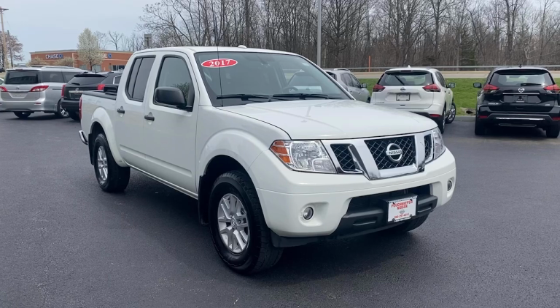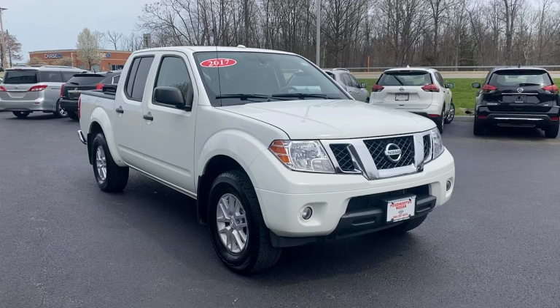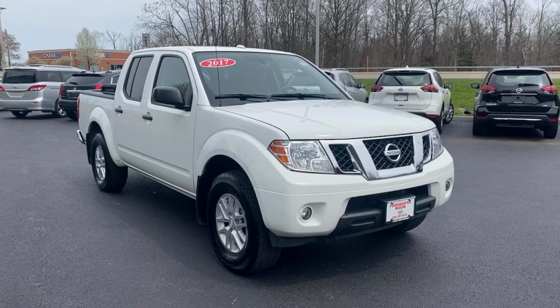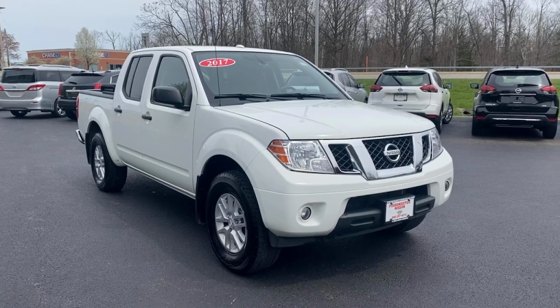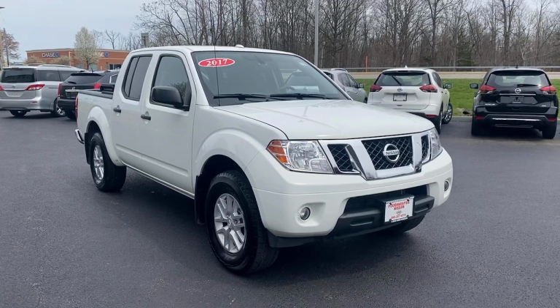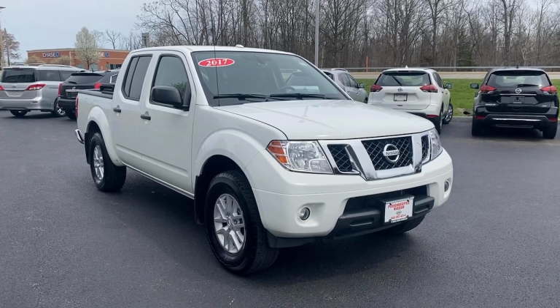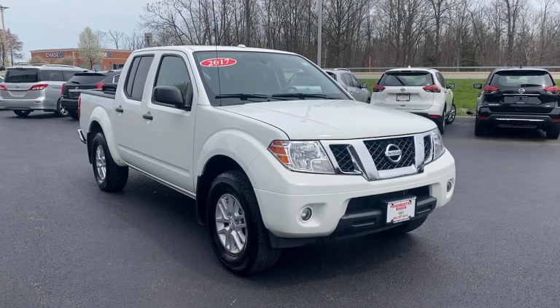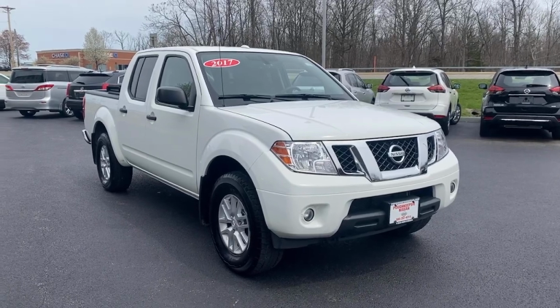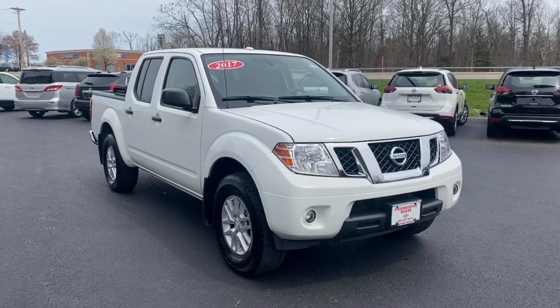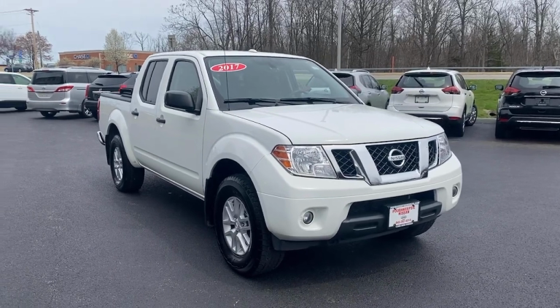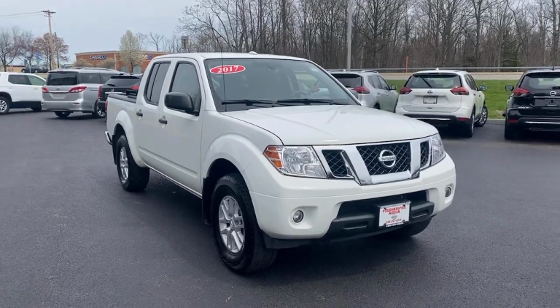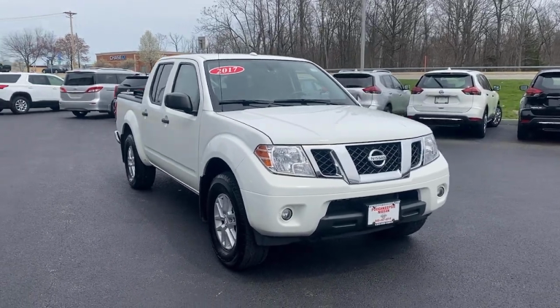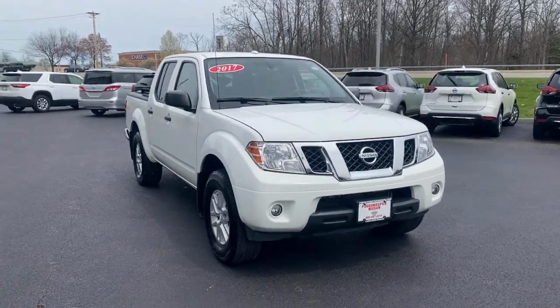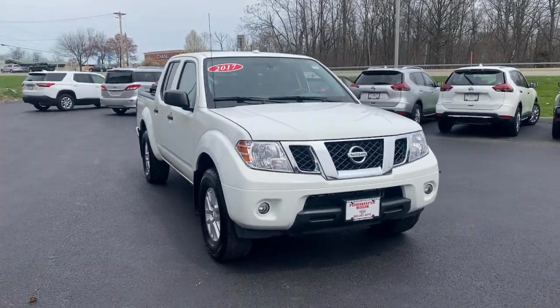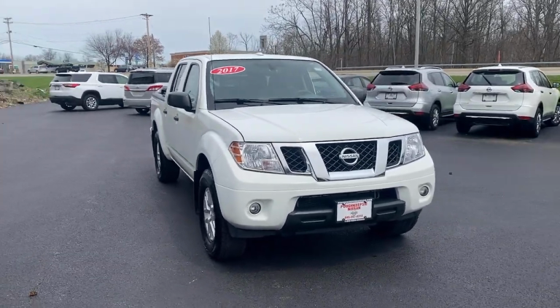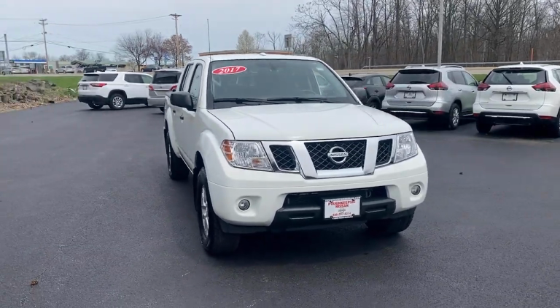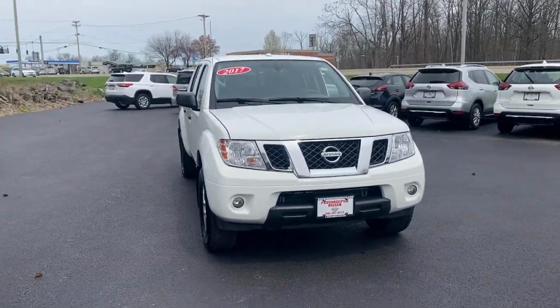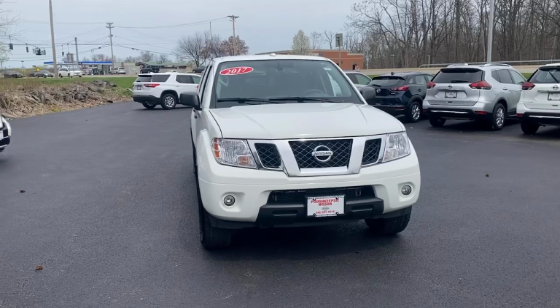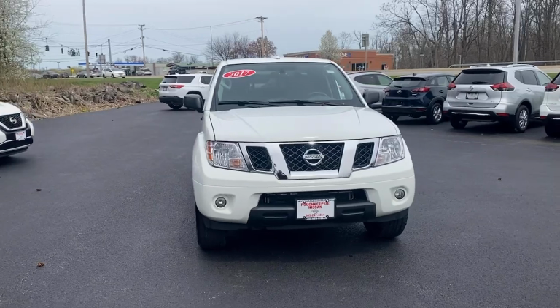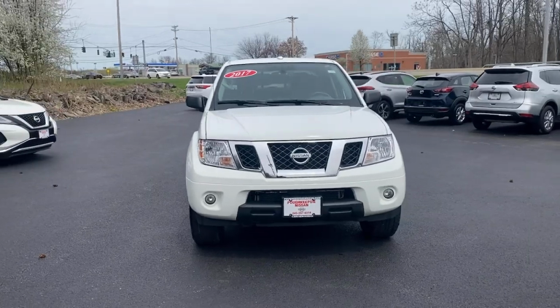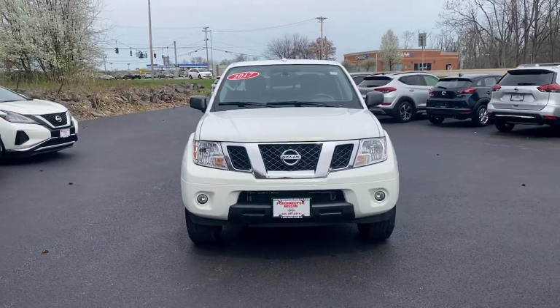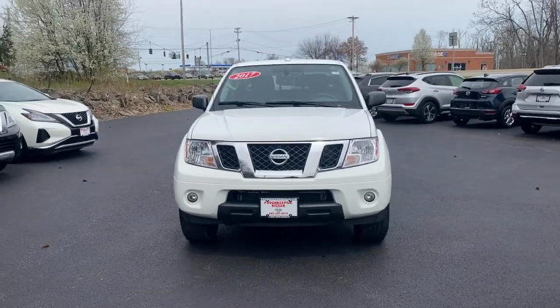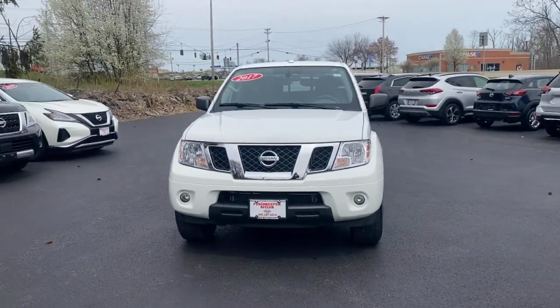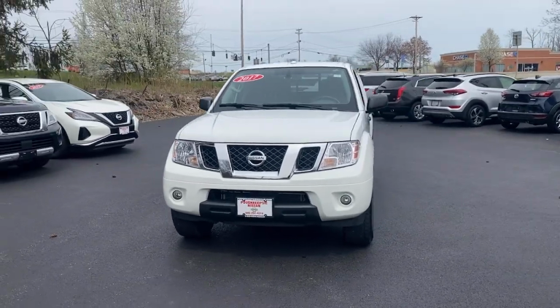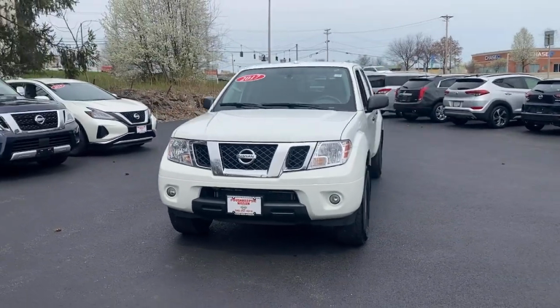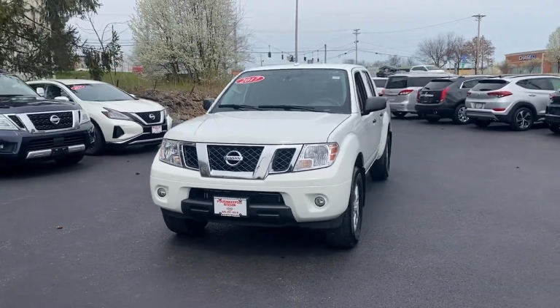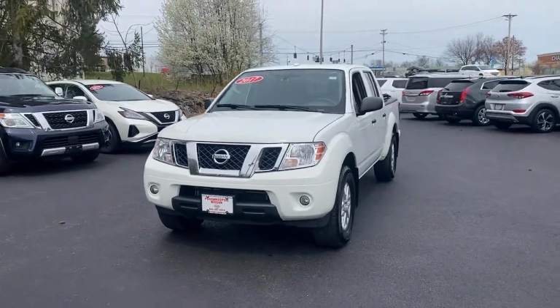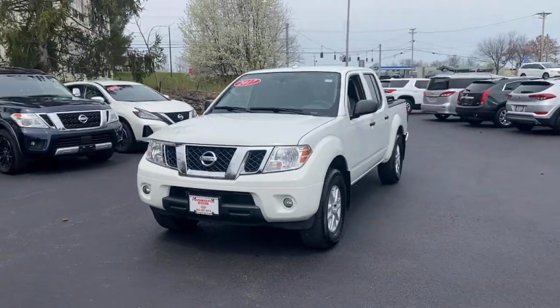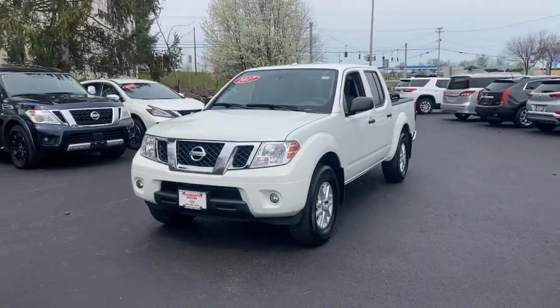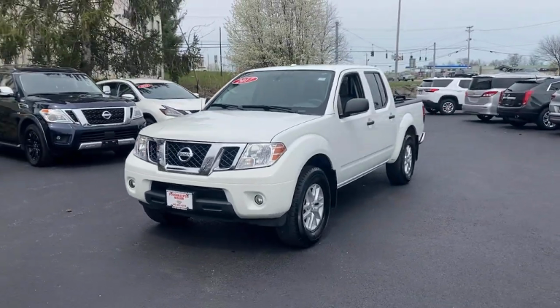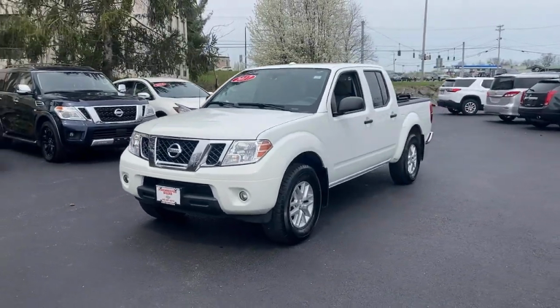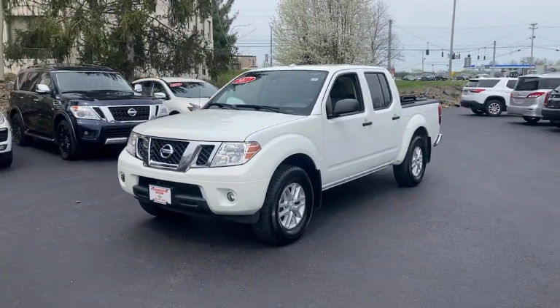Get into the 2017 Nissan Frontier. With less than 90,000 miles on the odometer, this vehicle stands out from the rest.